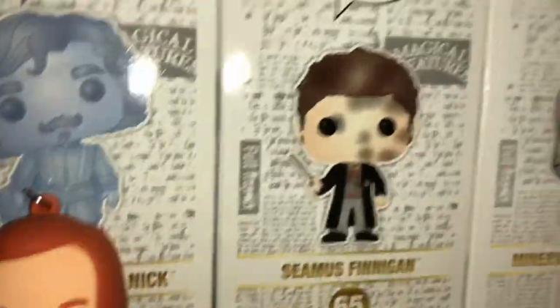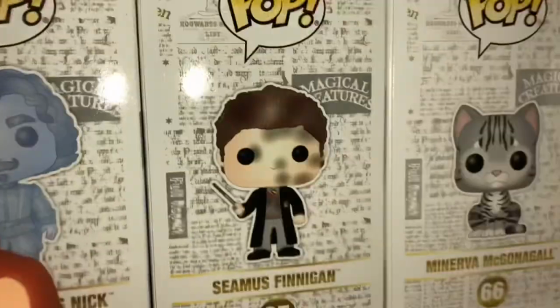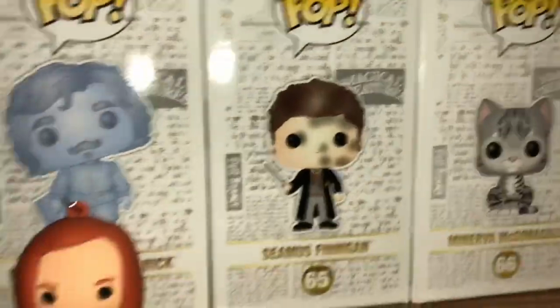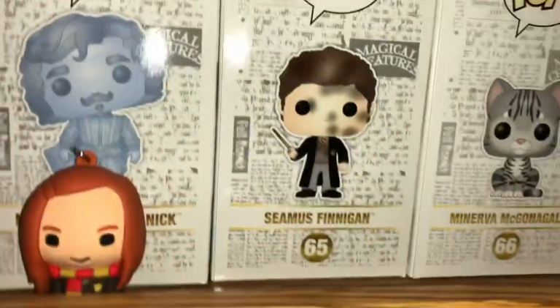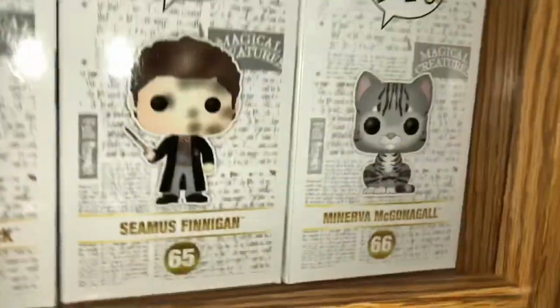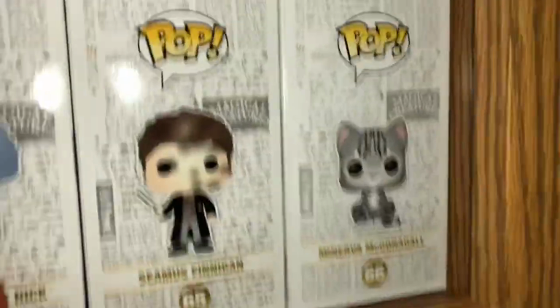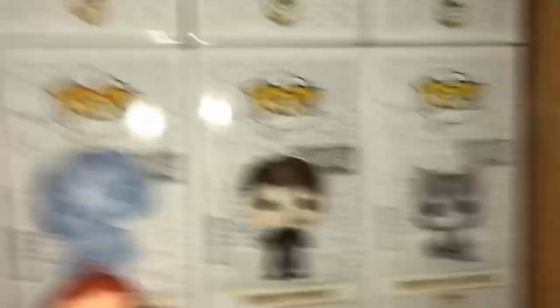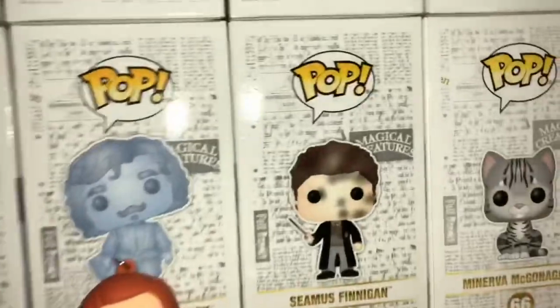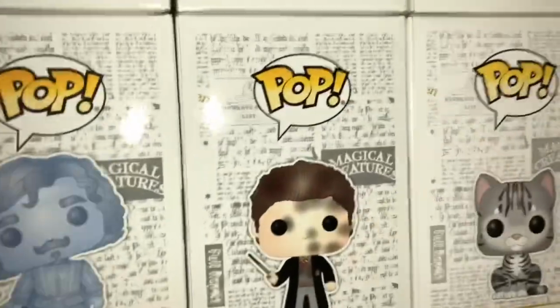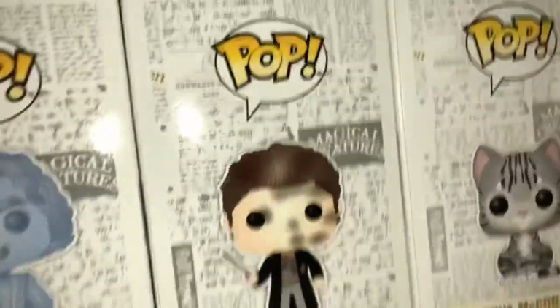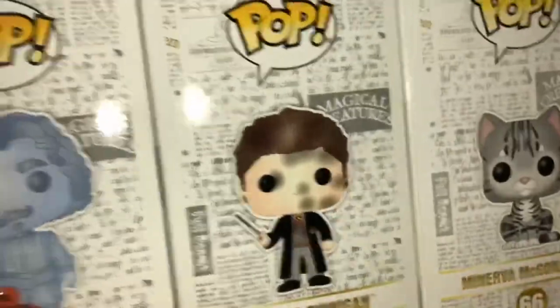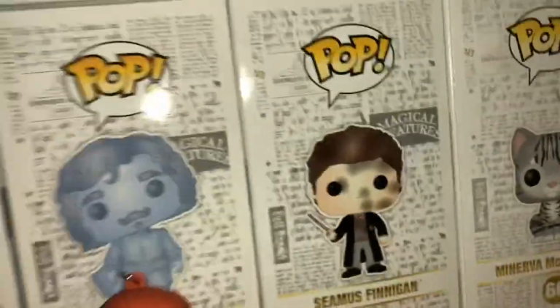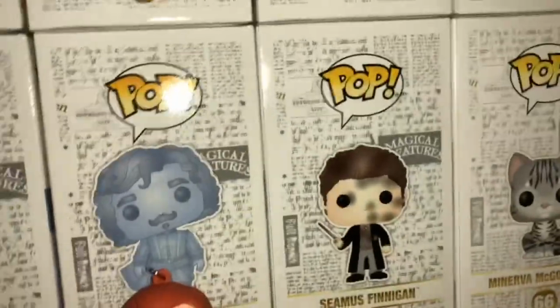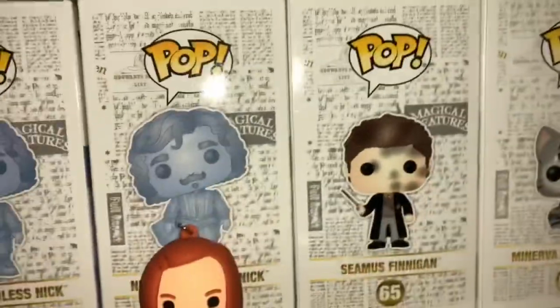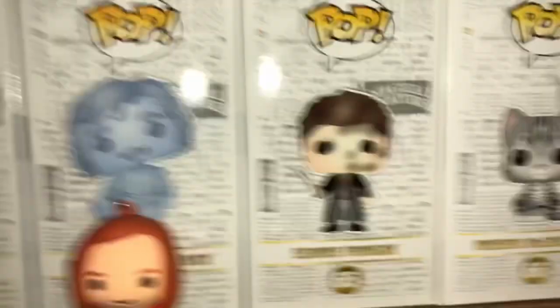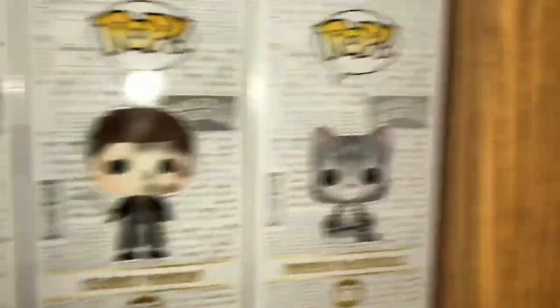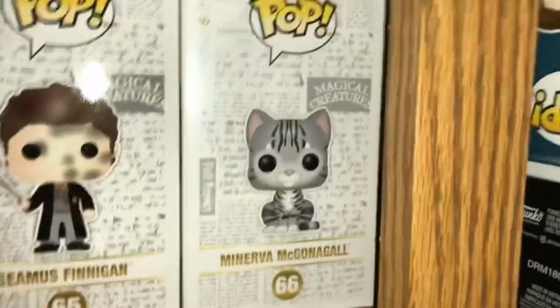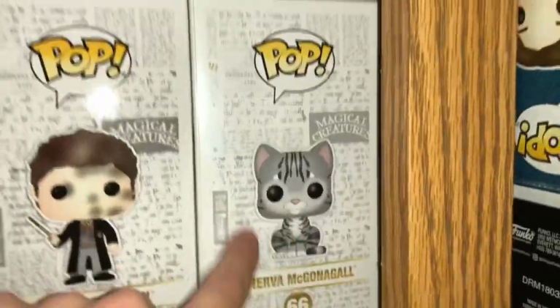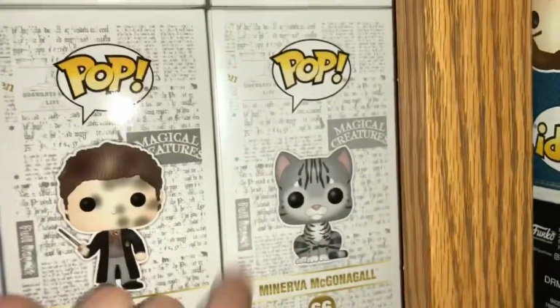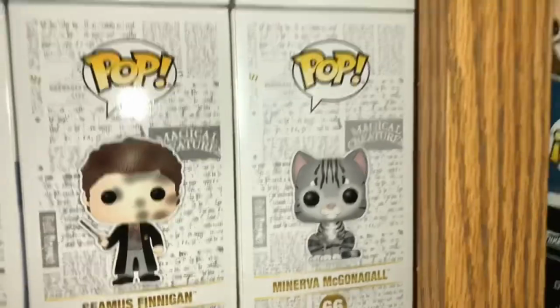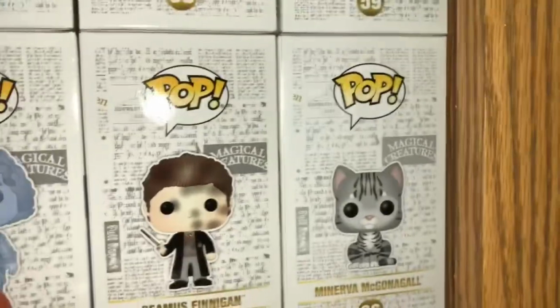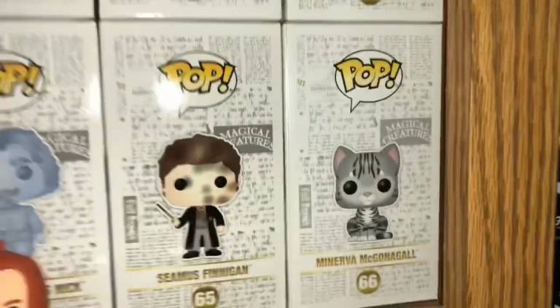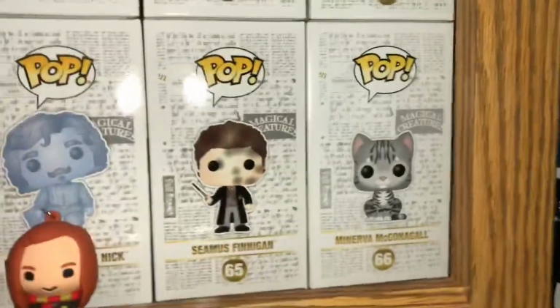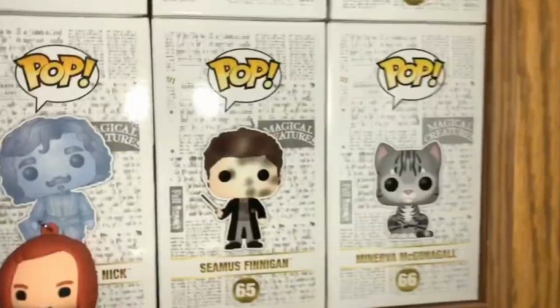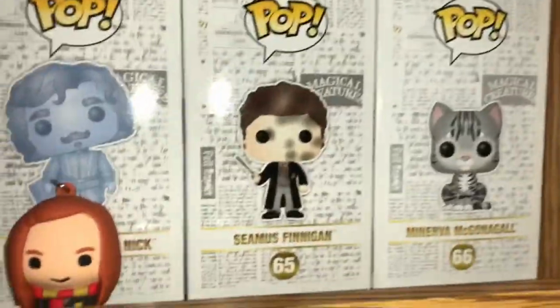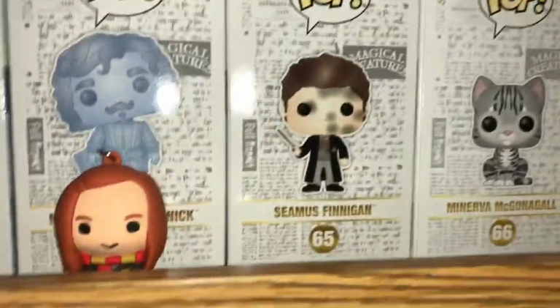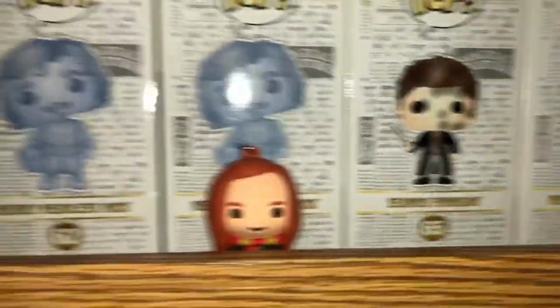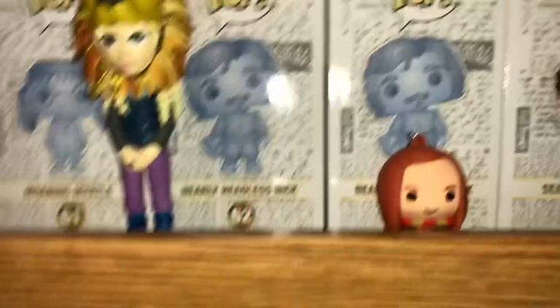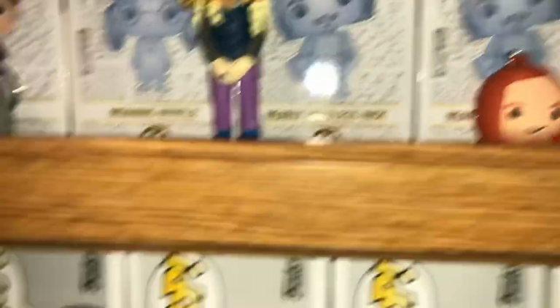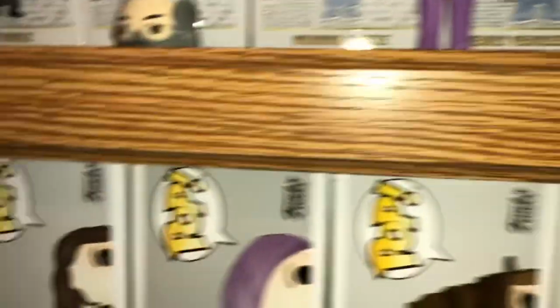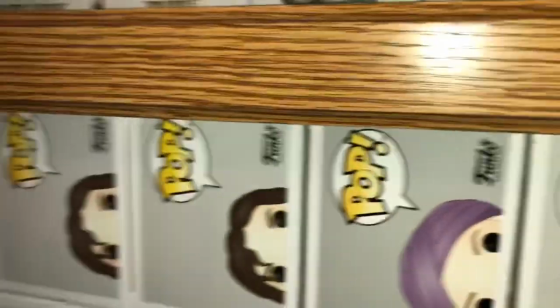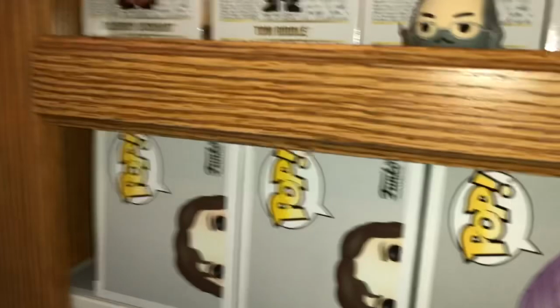Here's Seamus Finnegan. He's starting to go up. As well as this Minerva McGonagall's cat. I really do actually like that Minerva McGonagall's cat. I don't see anything wrong with it like some people do.